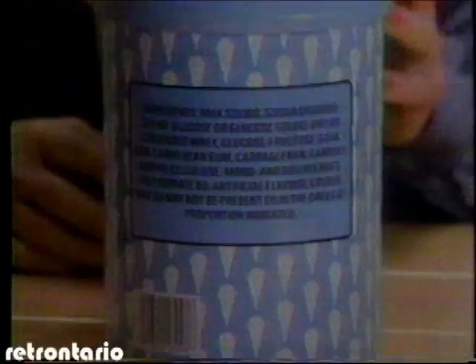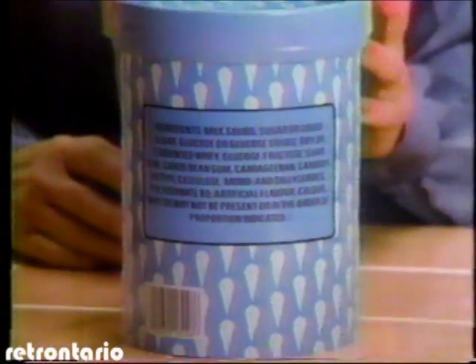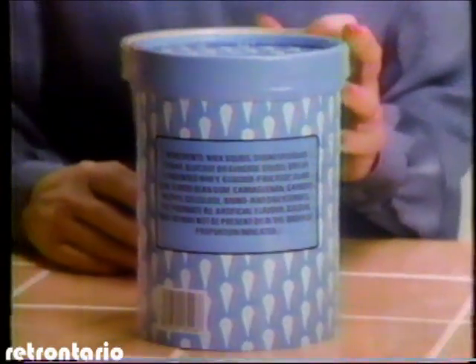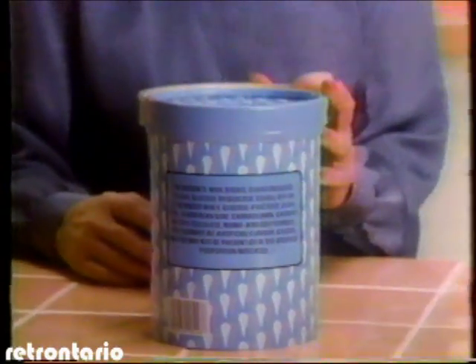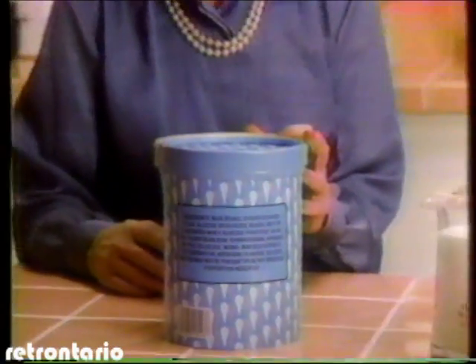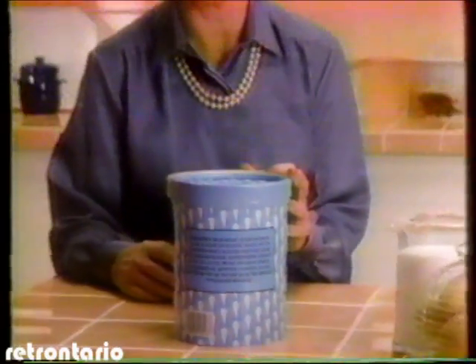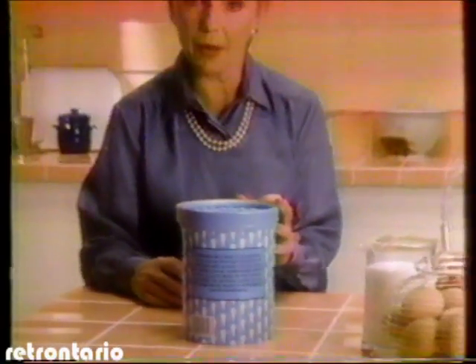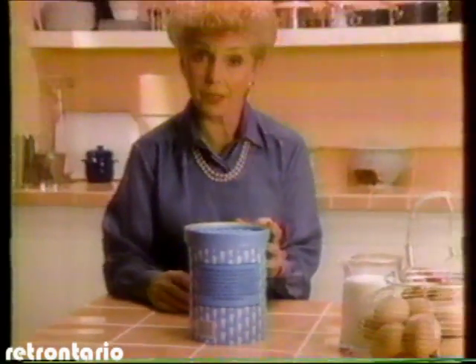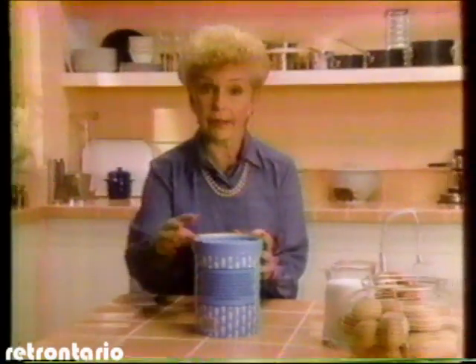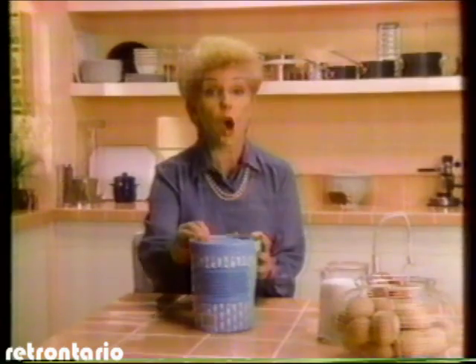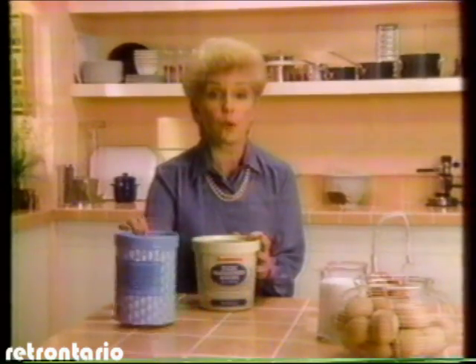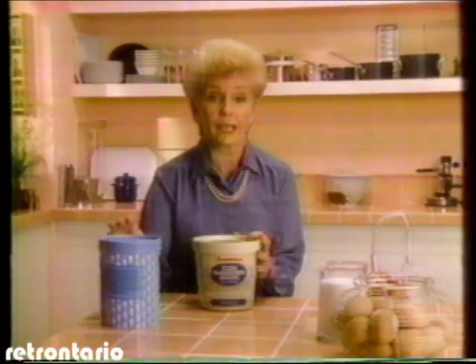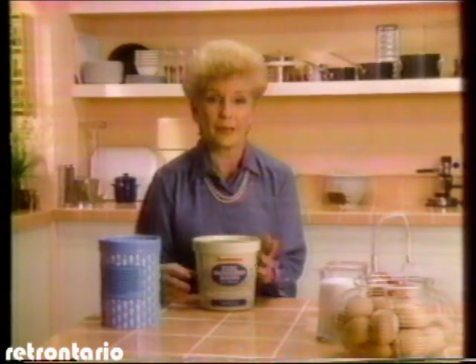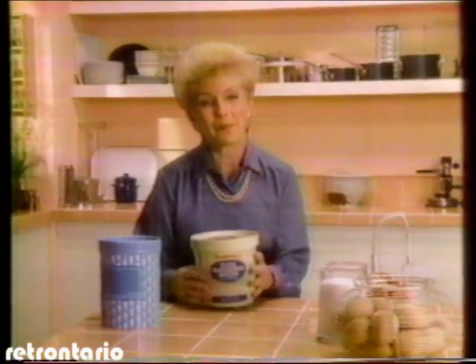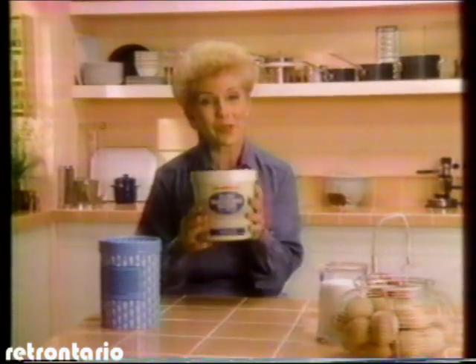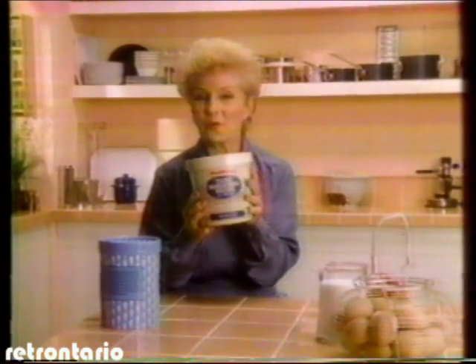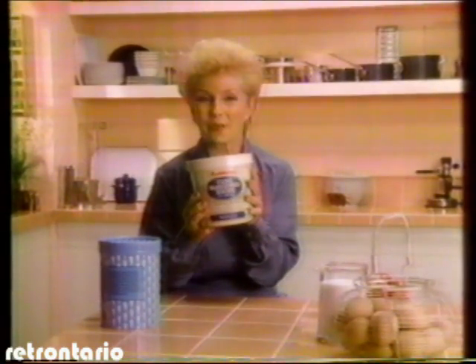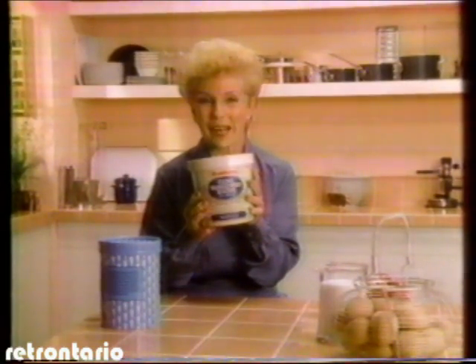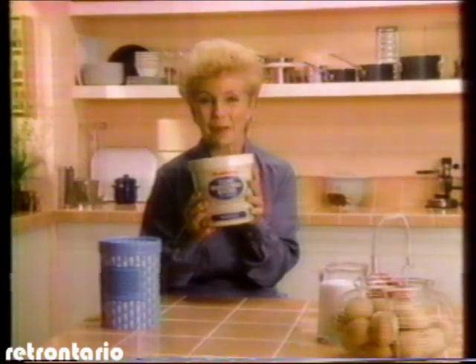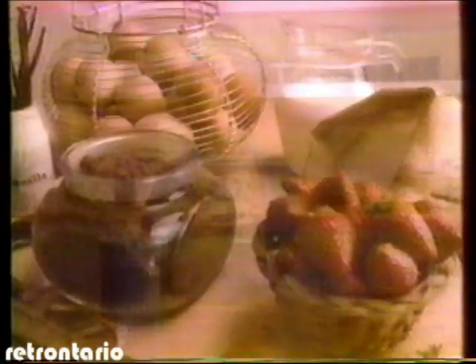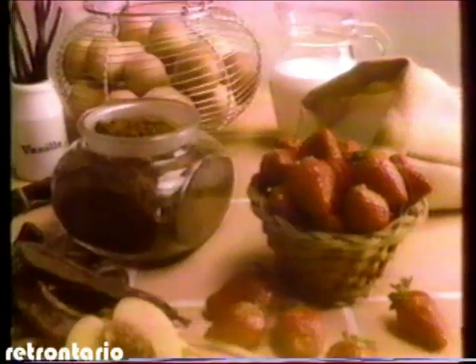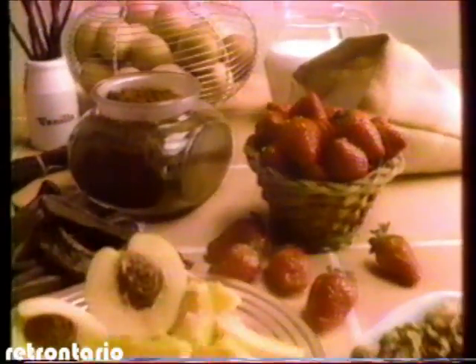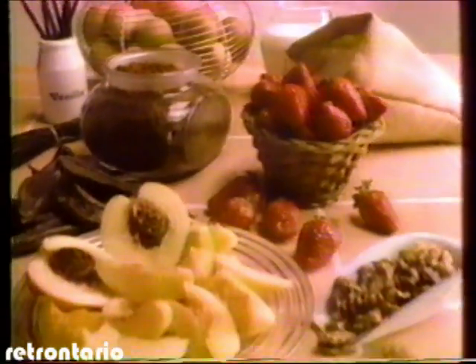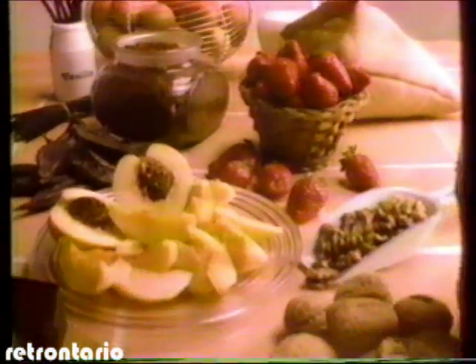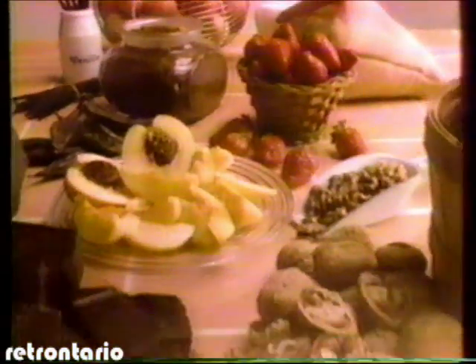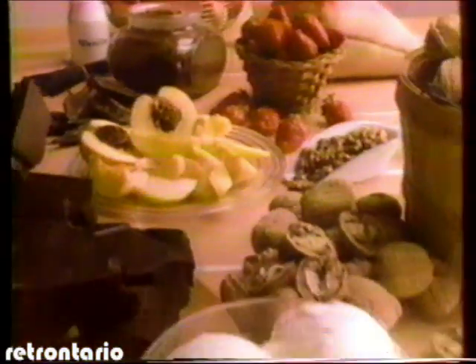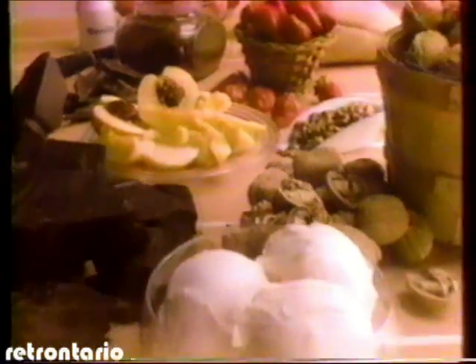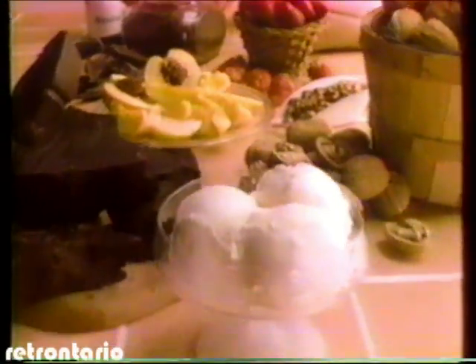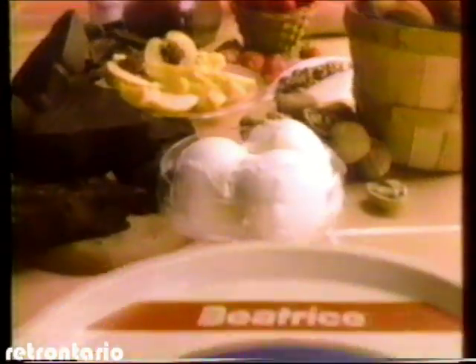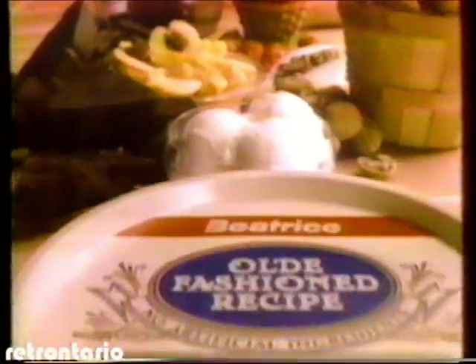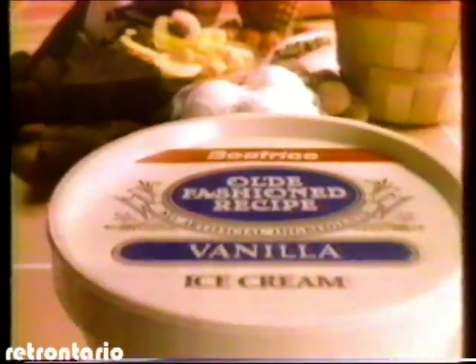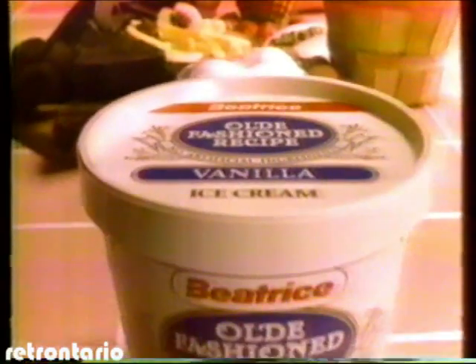If some ice creams printed their ingredients on the front of their package, there'd be no room for their name. But Beatrice's Old Fashioned Recipe Ice Cream is made the old-fashioned way, with wholesome ingredients to give you nothing but the pure taste of ice cream.